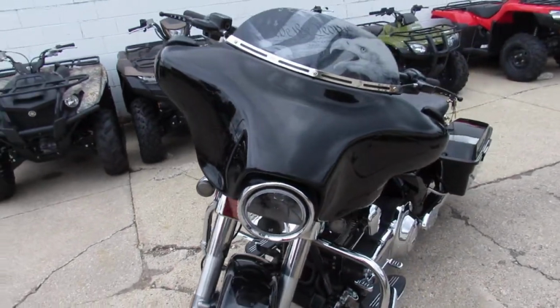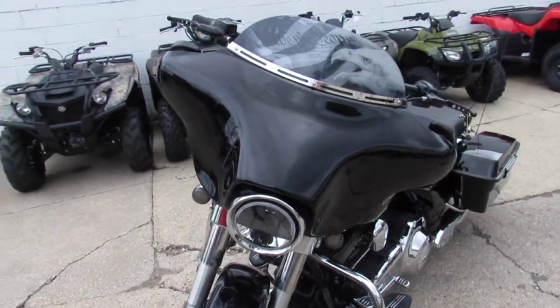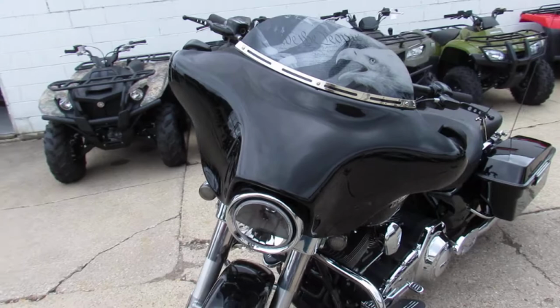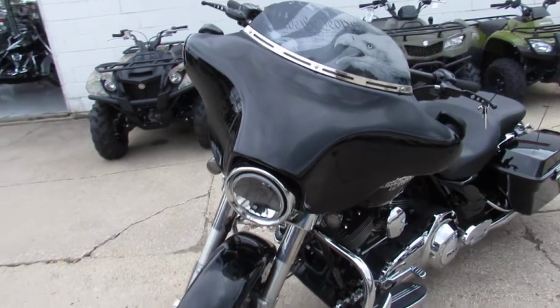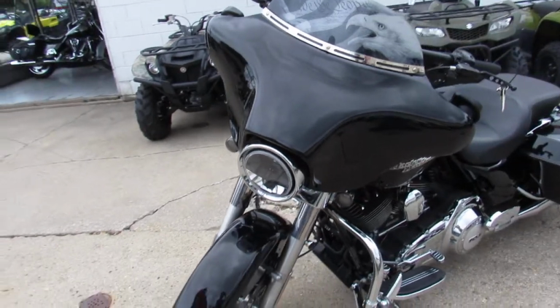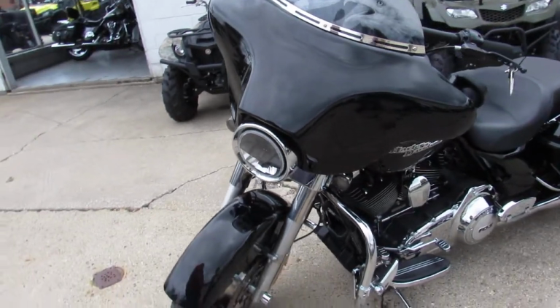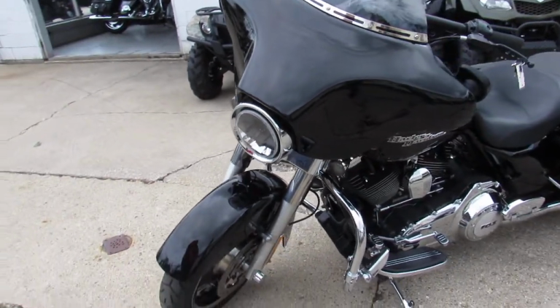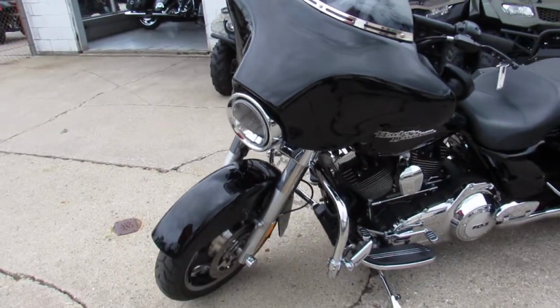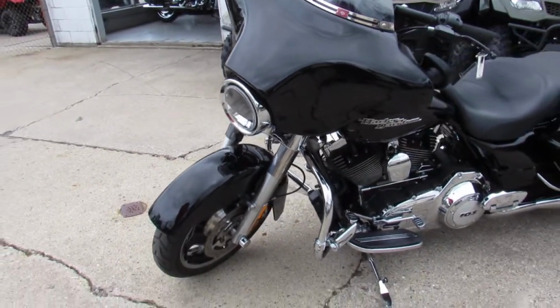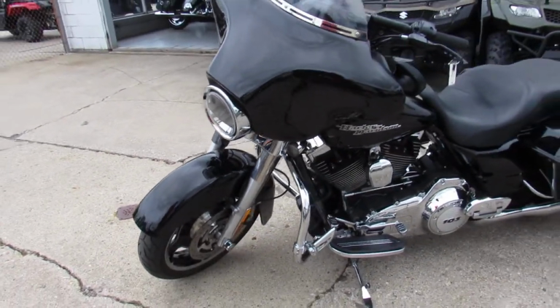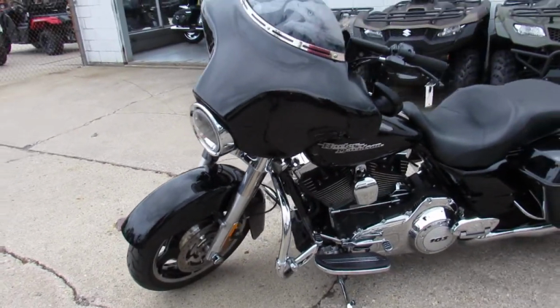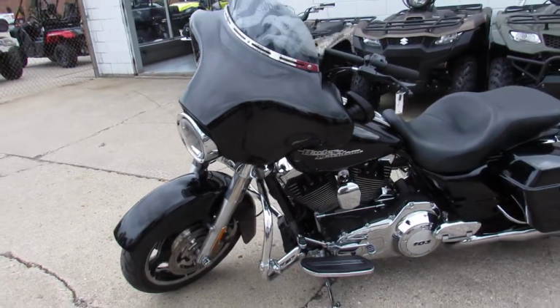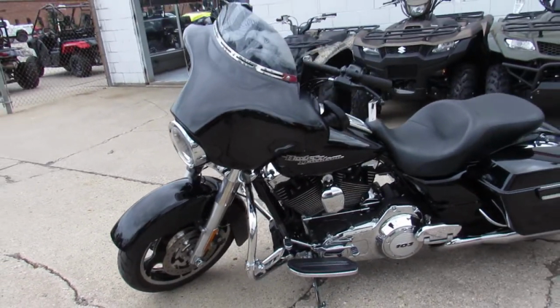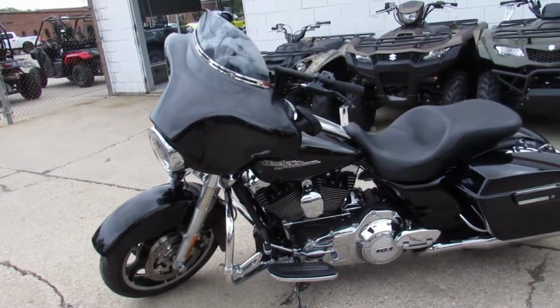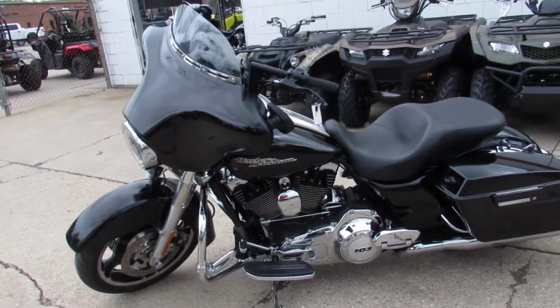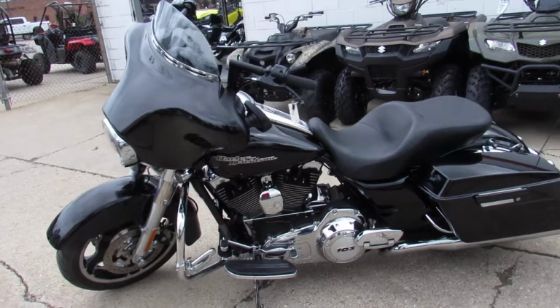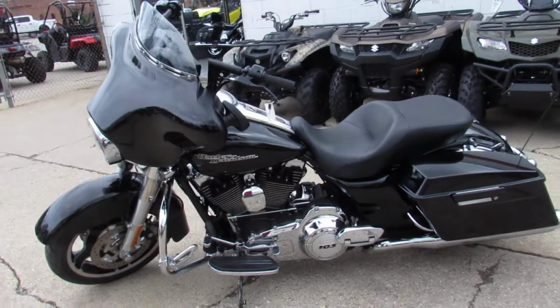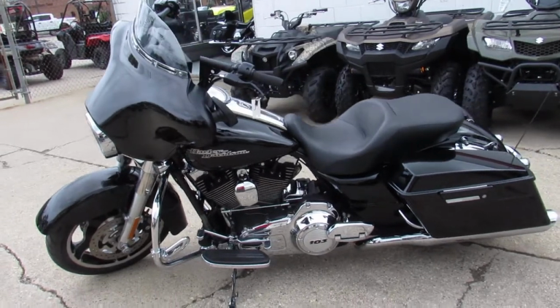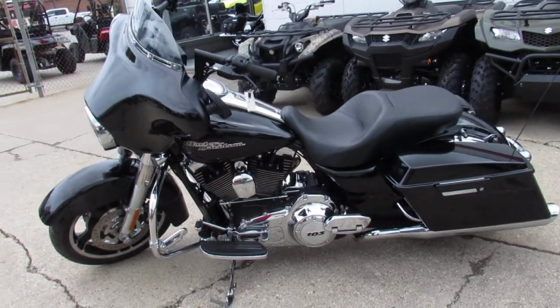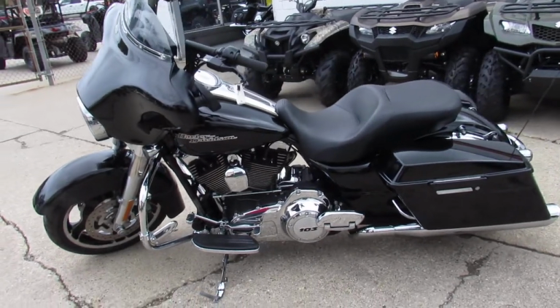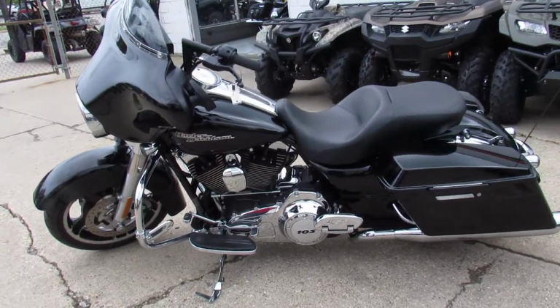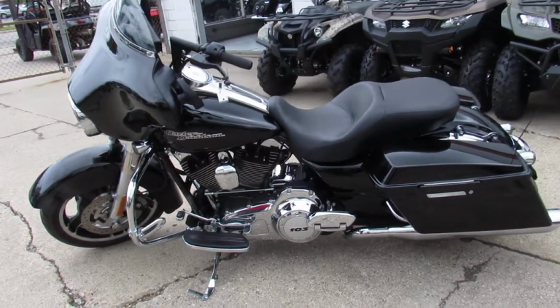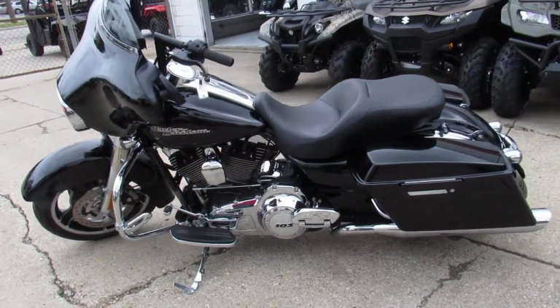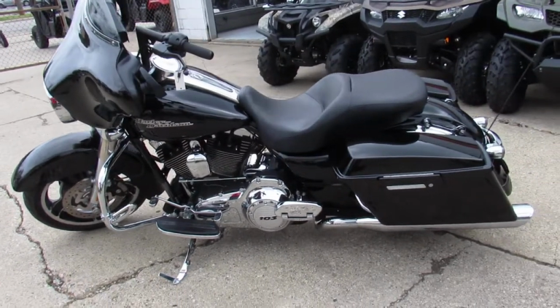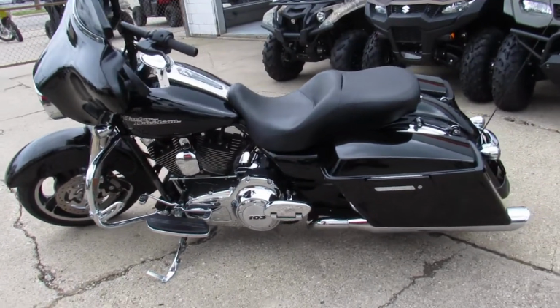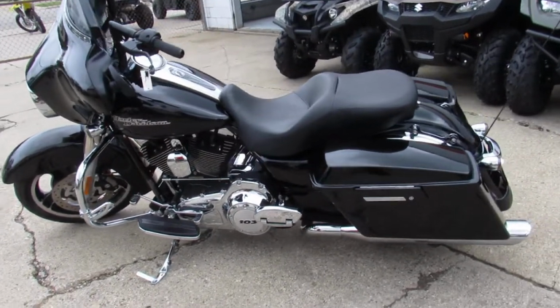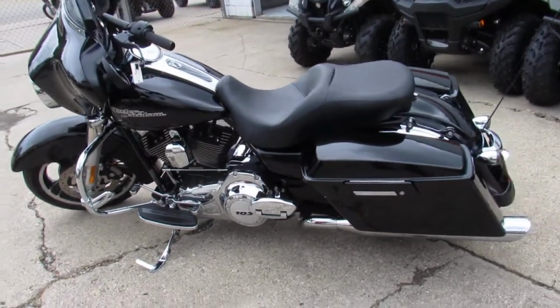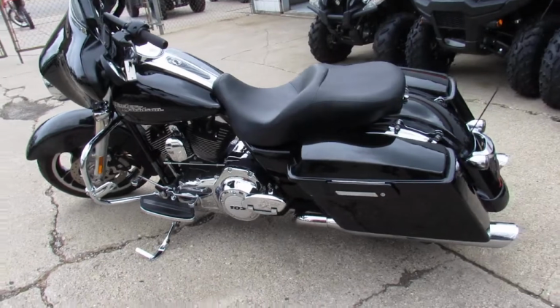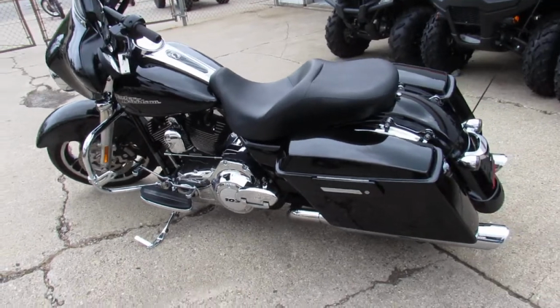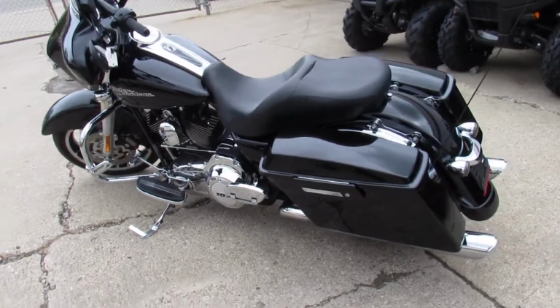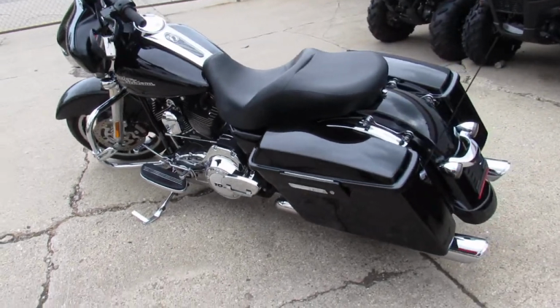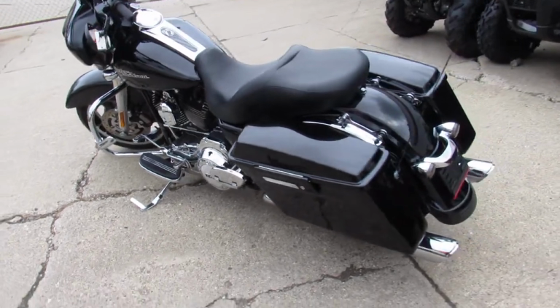It's a sharp one owner Street Glide. Comes in the vivid black paint. Tons of chrome. It's got some mini apes on it. Custom windscreen. Good looking bike guys. Billet levers. Vance and Hines exhaust.